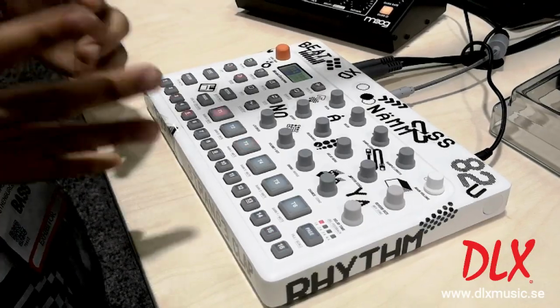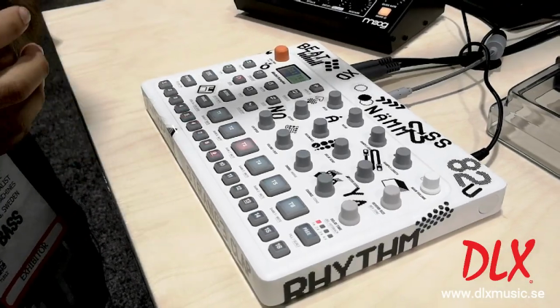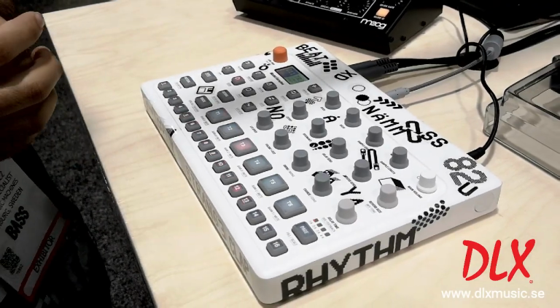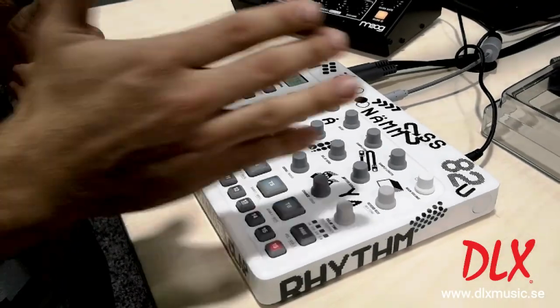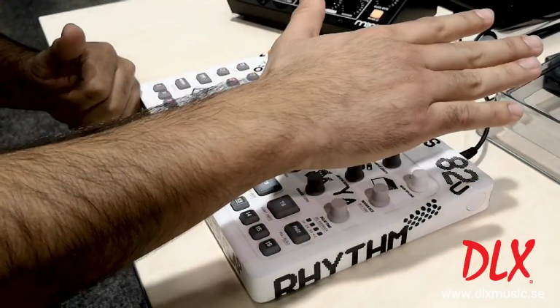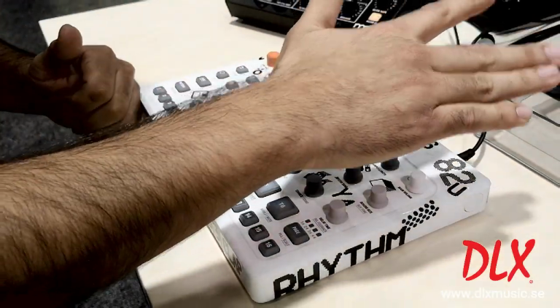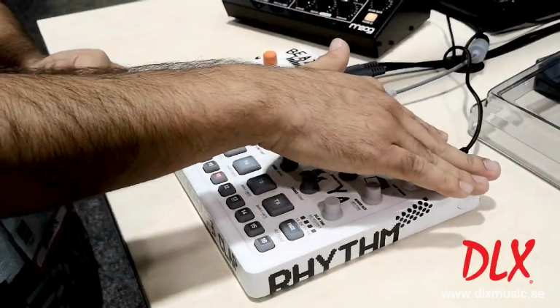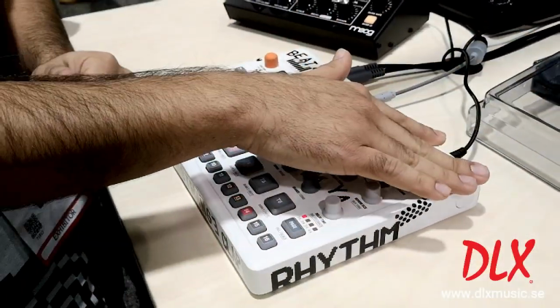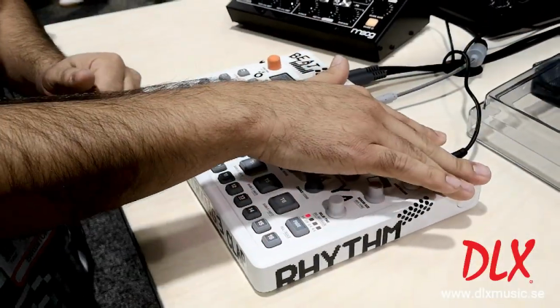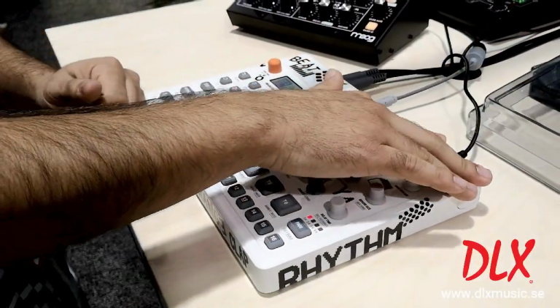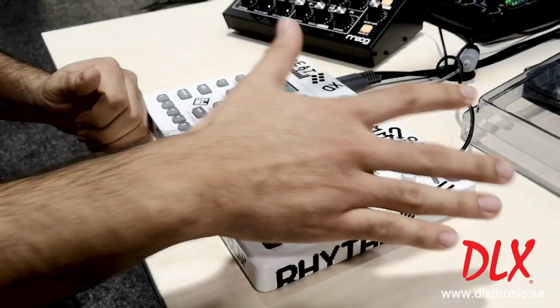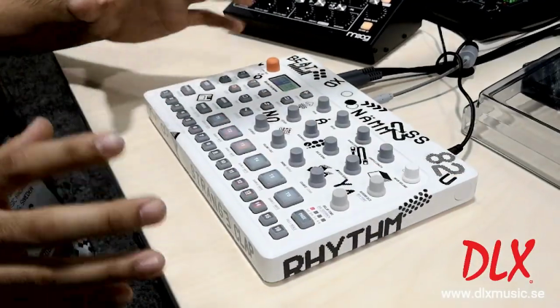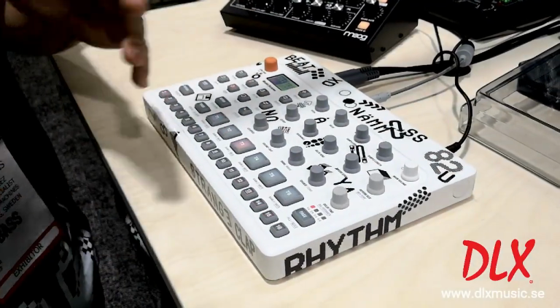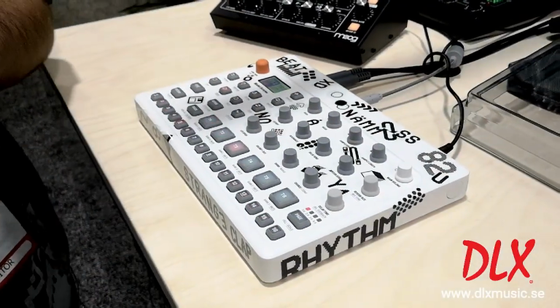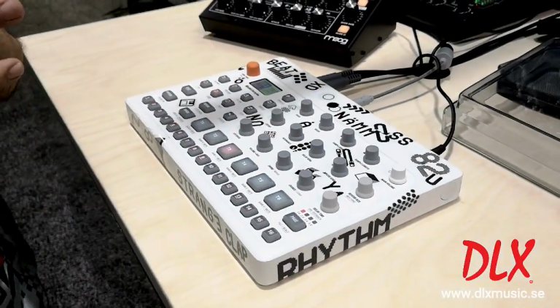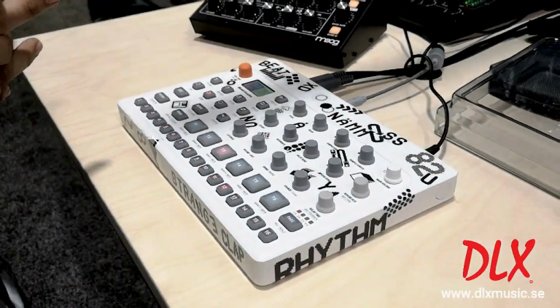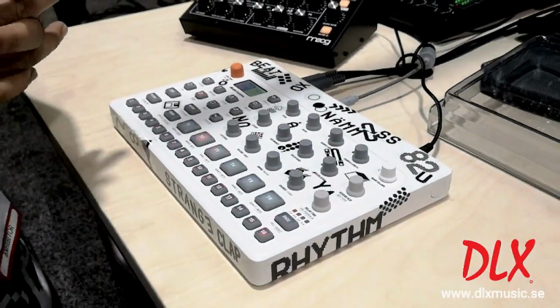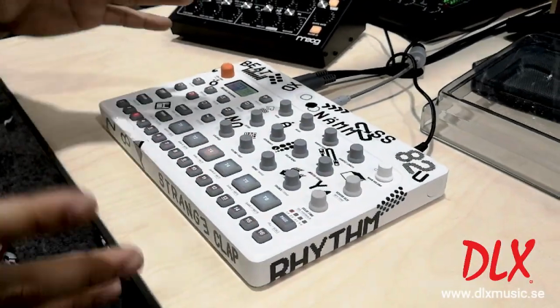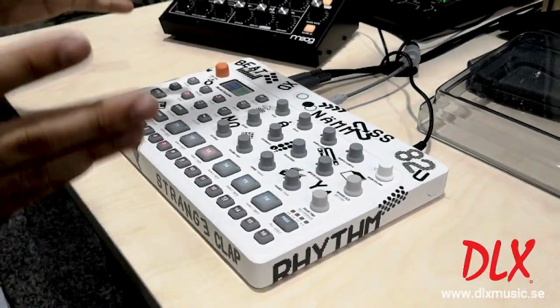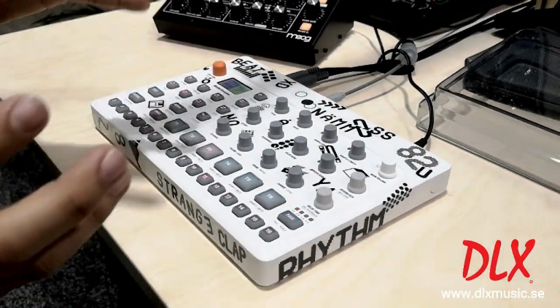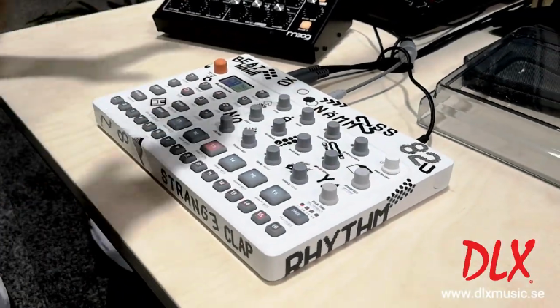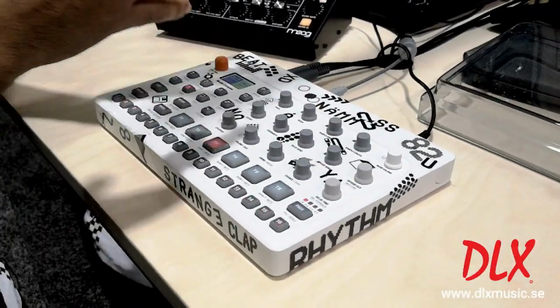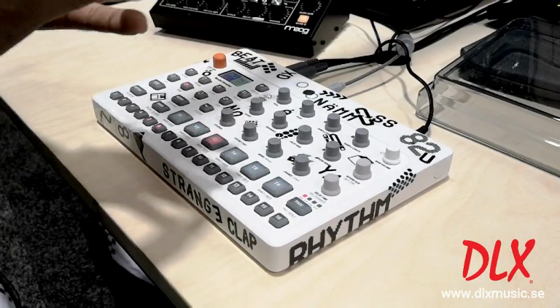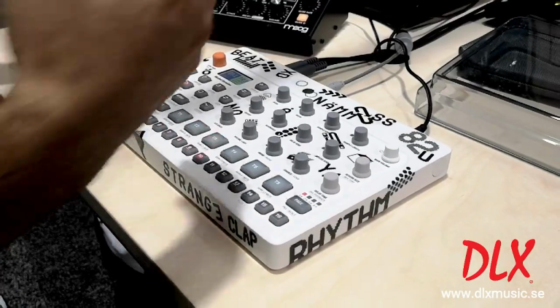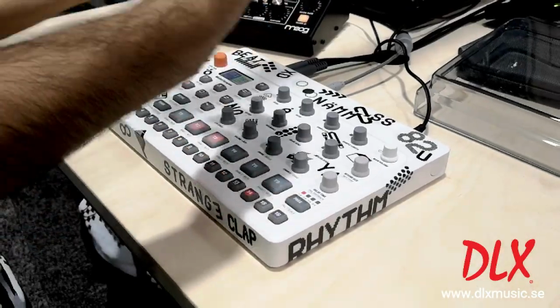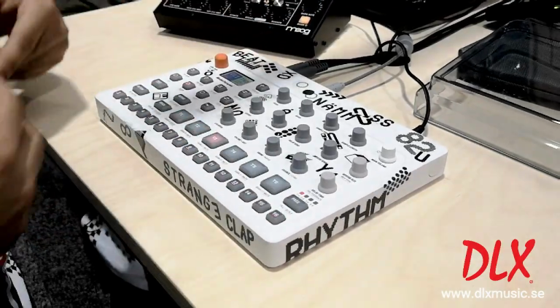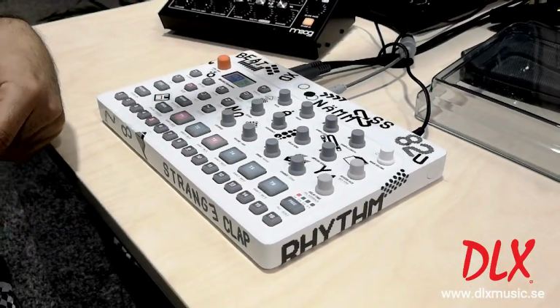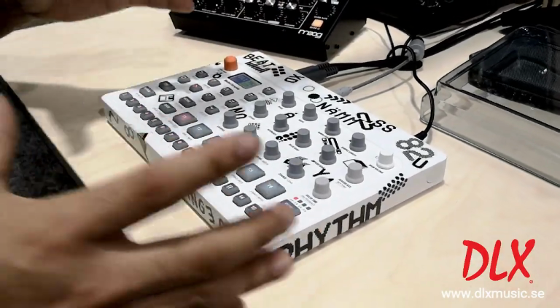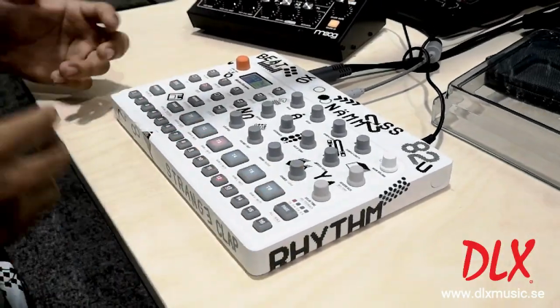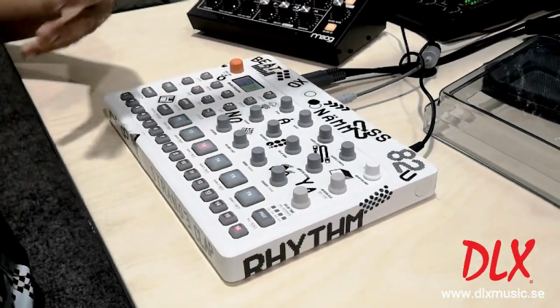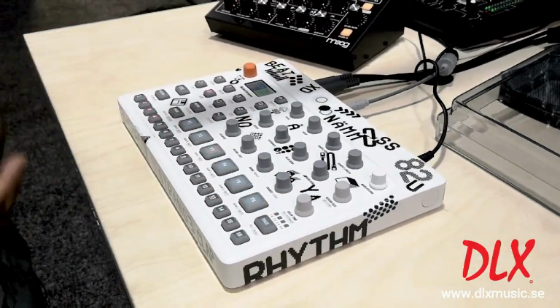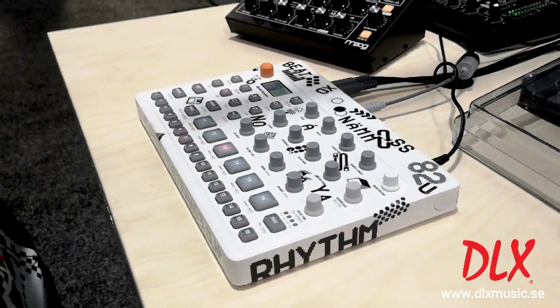One thing that's also great about it is that it has class compliant USB audio, so you can use the Model:Samples as a sound card — stream your audio stereo into whatever DAW you have and then also monitor your DAW through the controller as well.